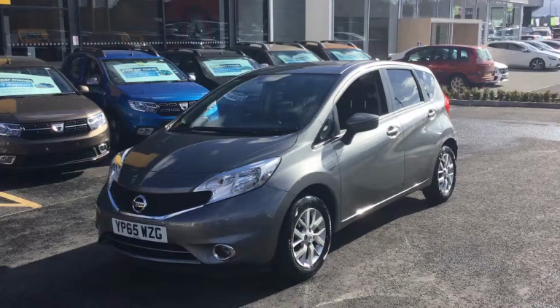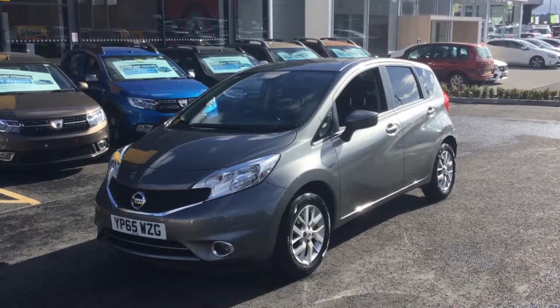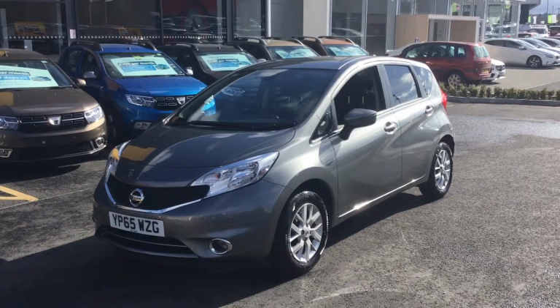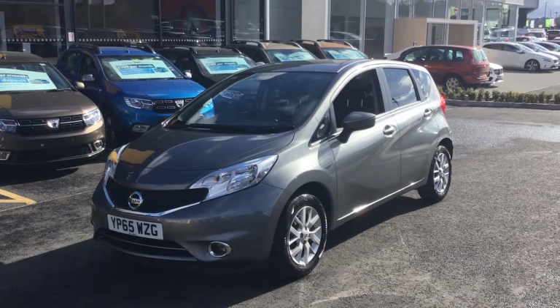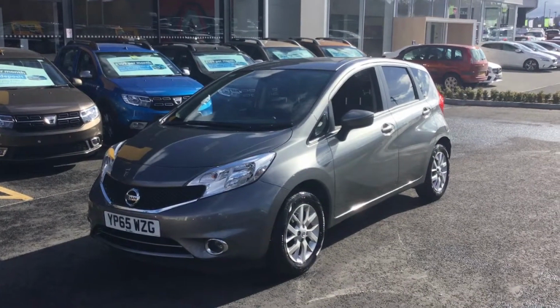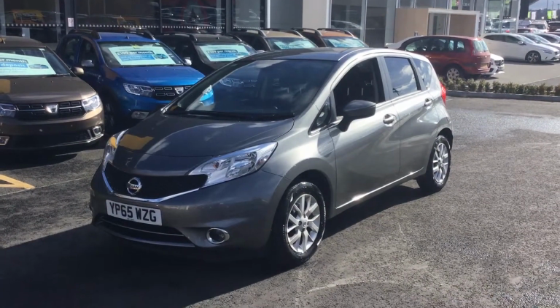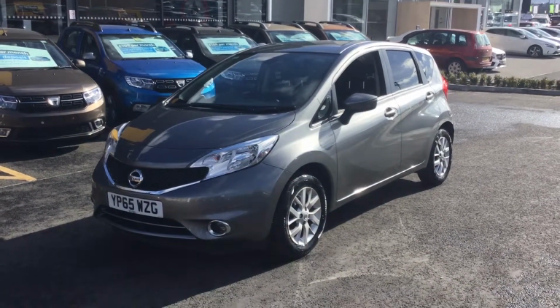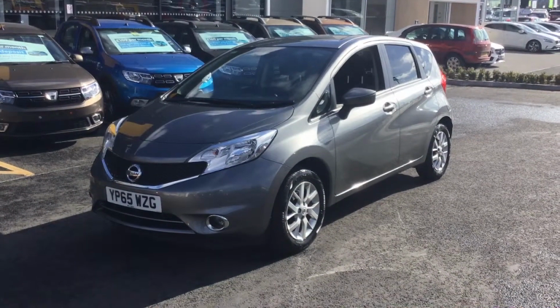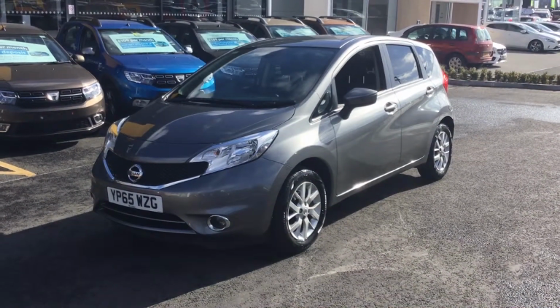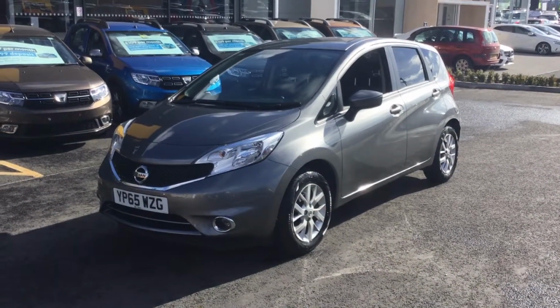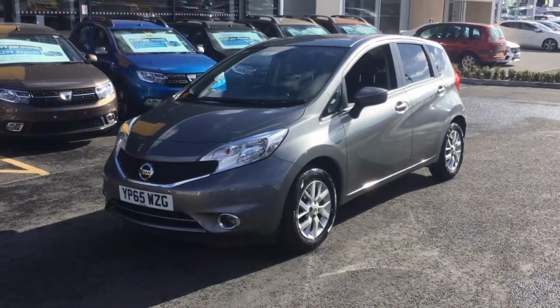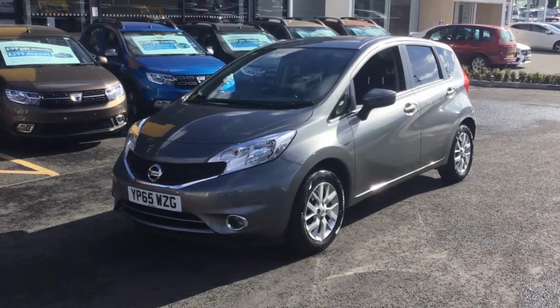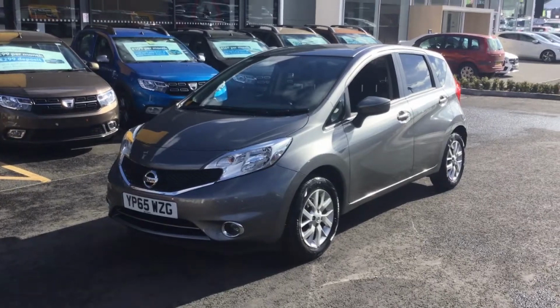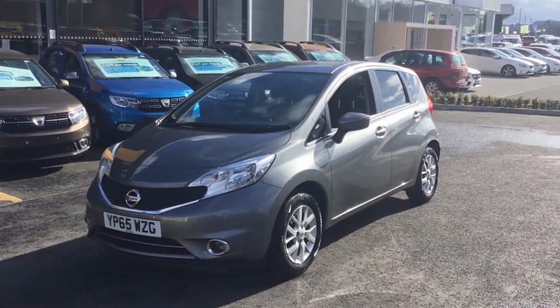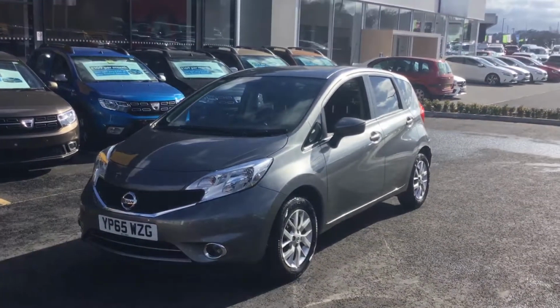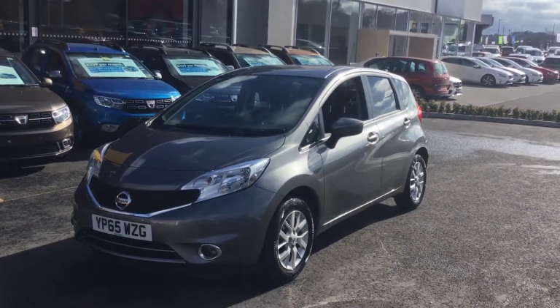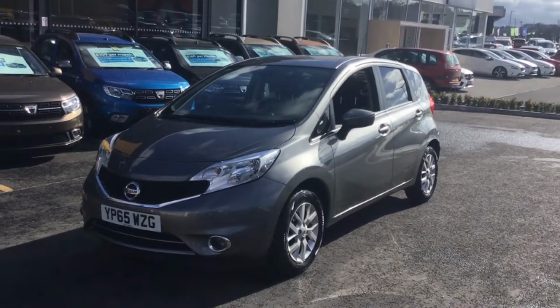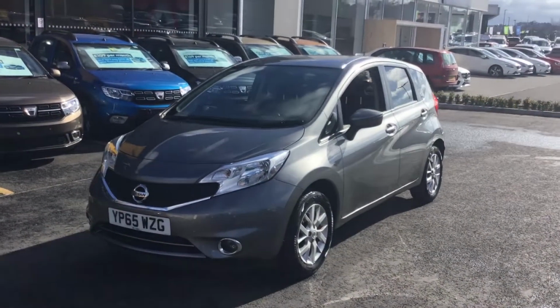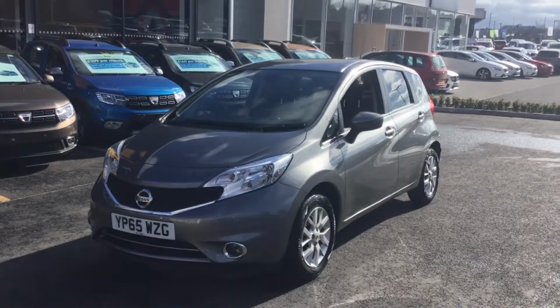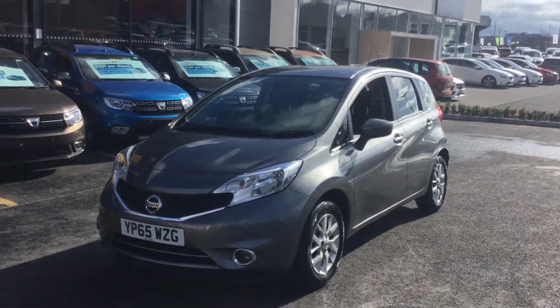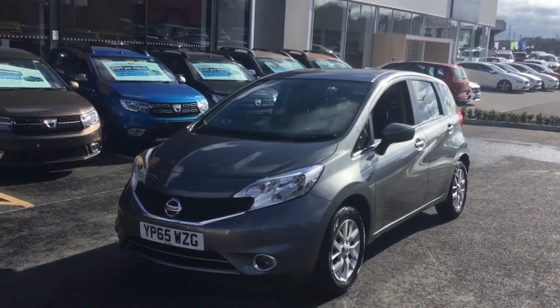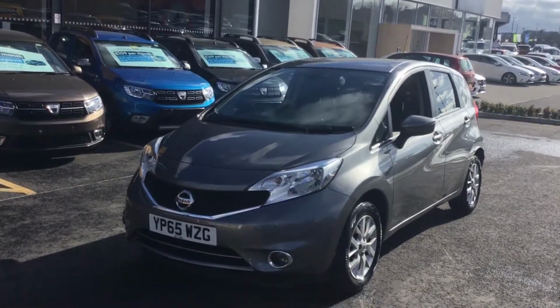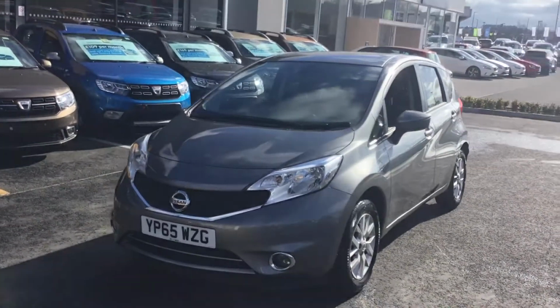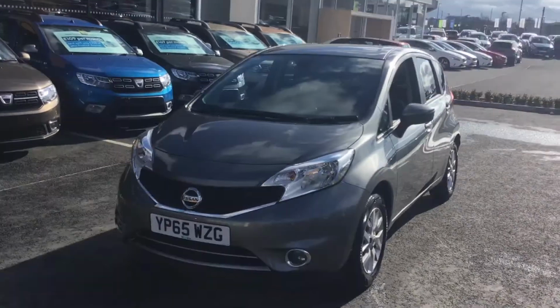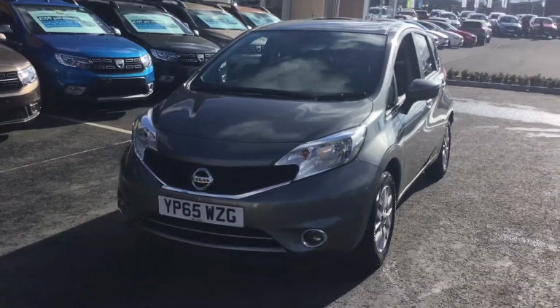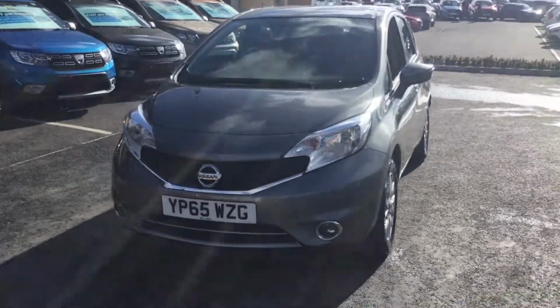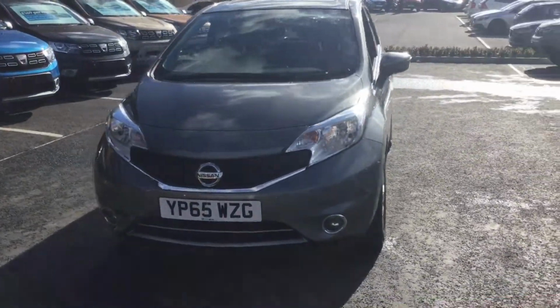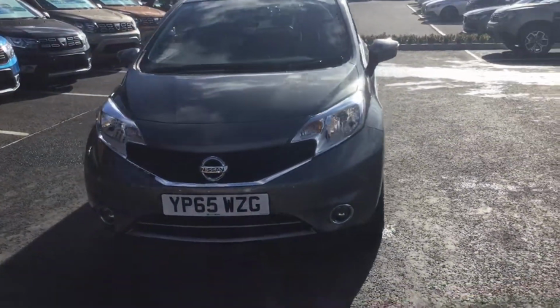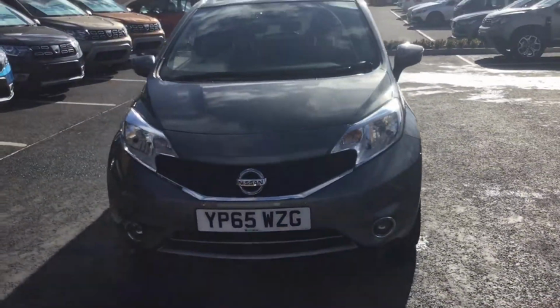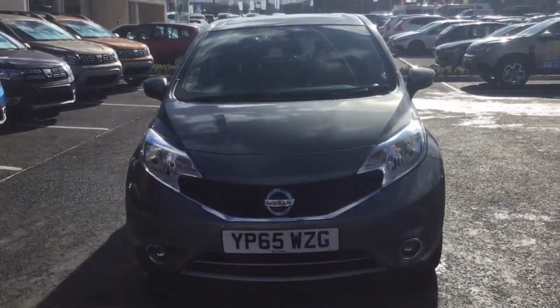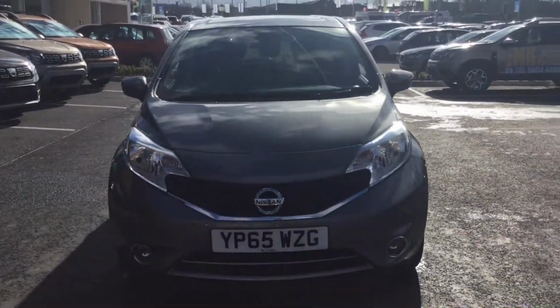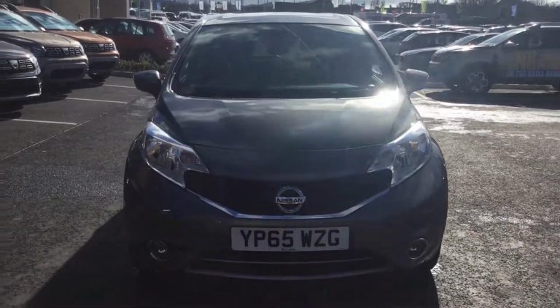Hello, it's Joe at Stoneacre Renault Chesterfield. Here we've got a Nissan Note on a 65 plate. It's finished in a silvery grey colour. It does look quite well. The car's in lovely overall condition.